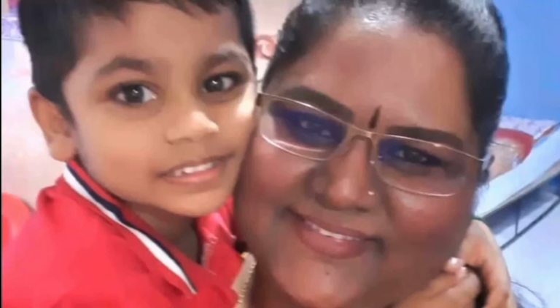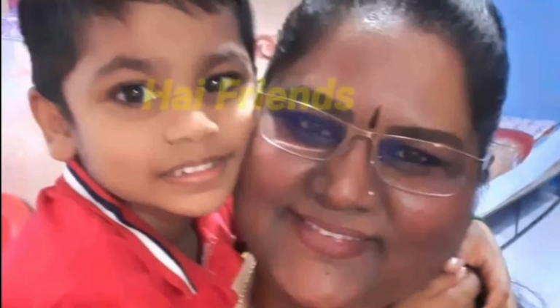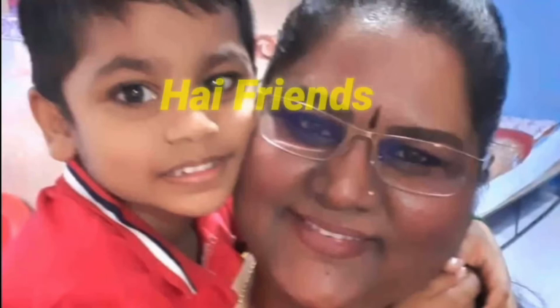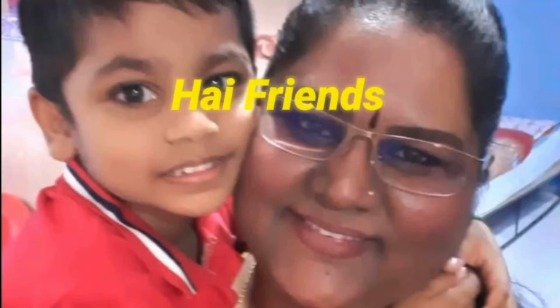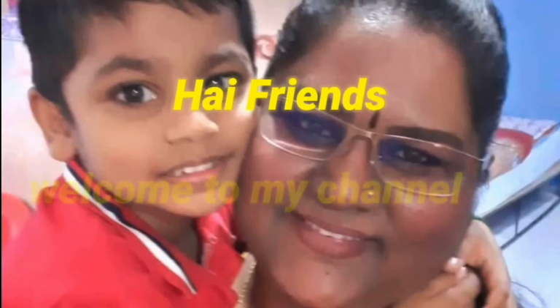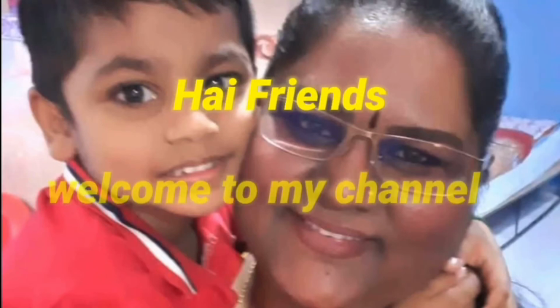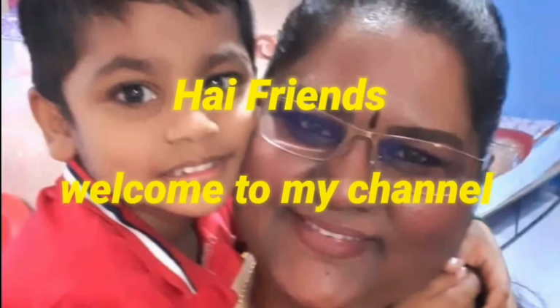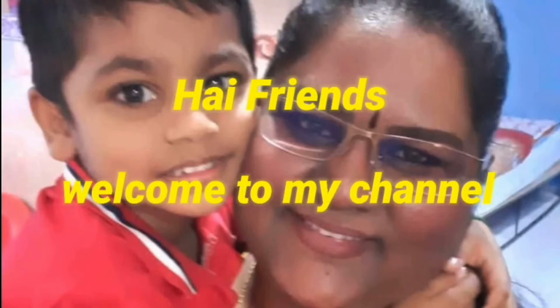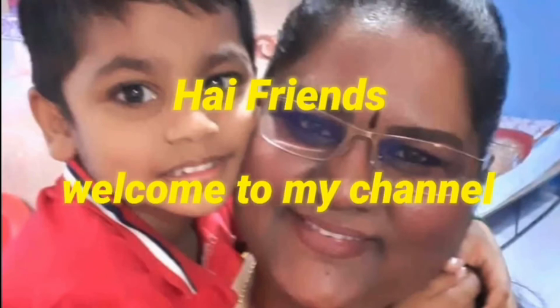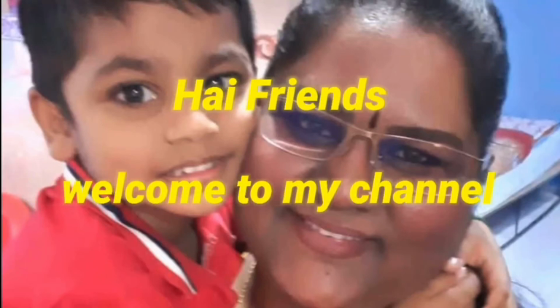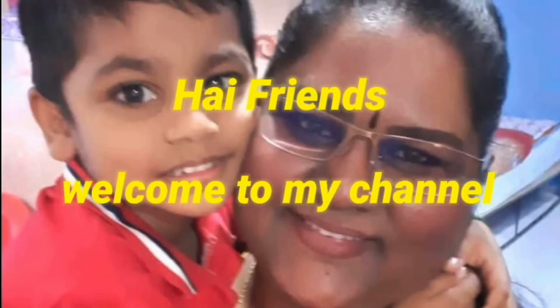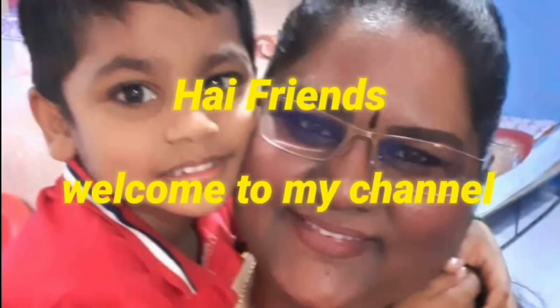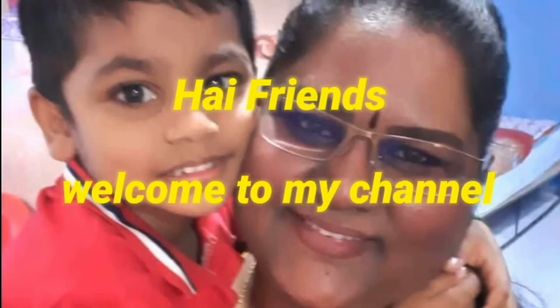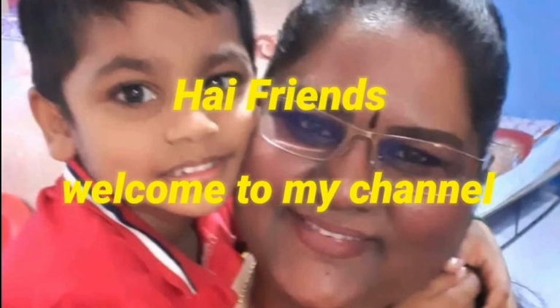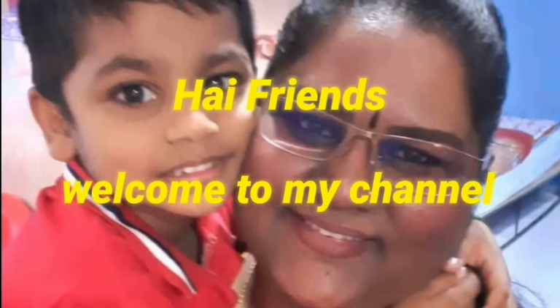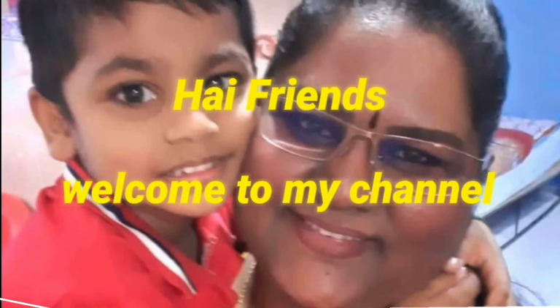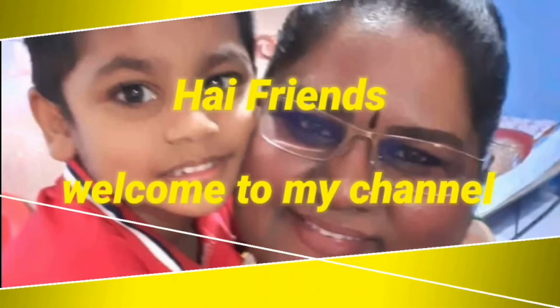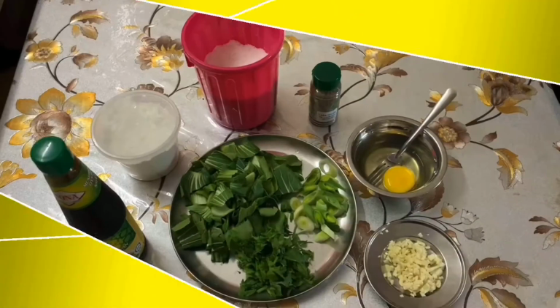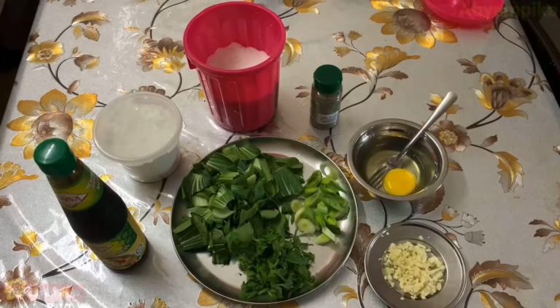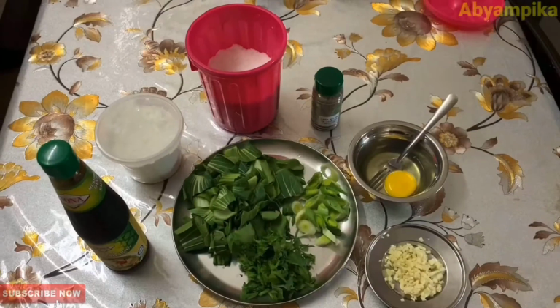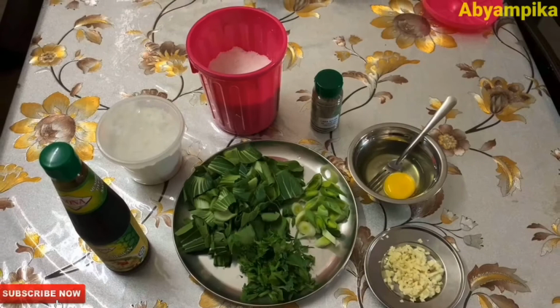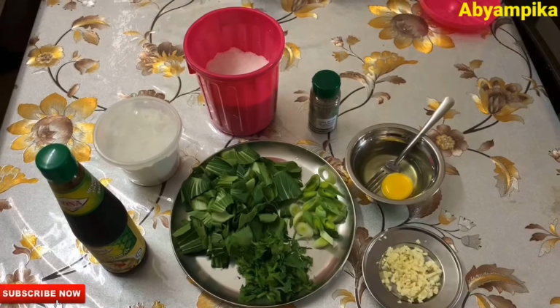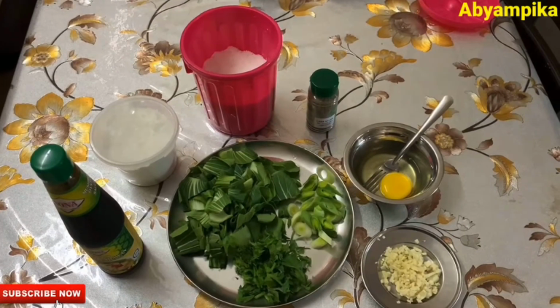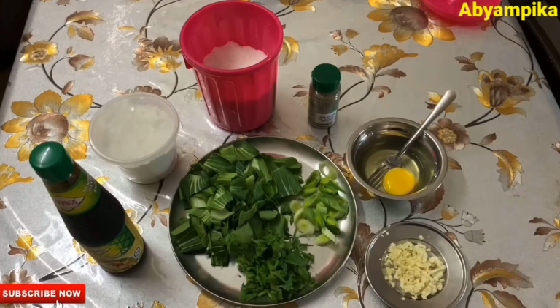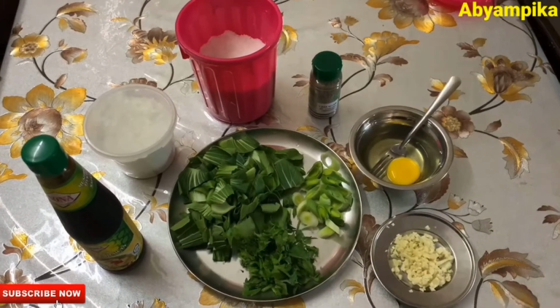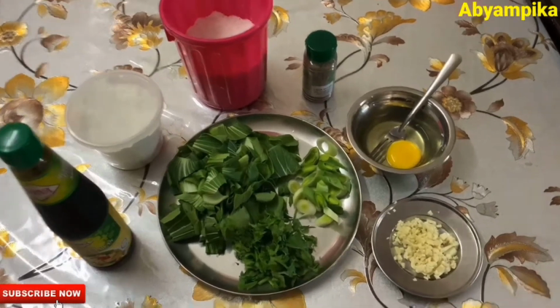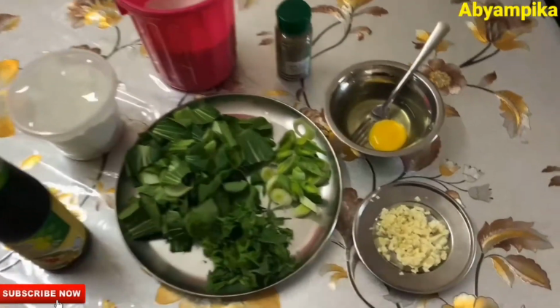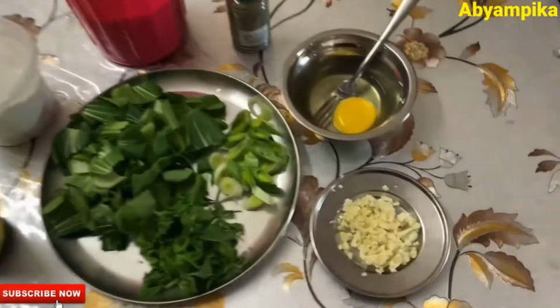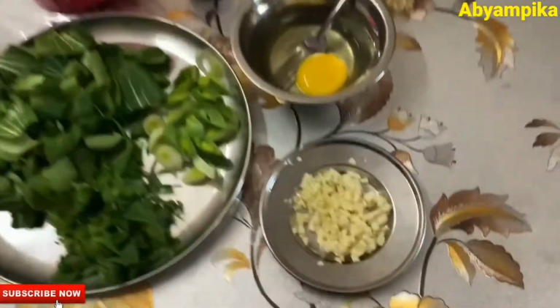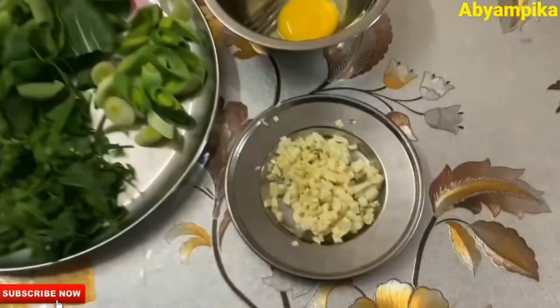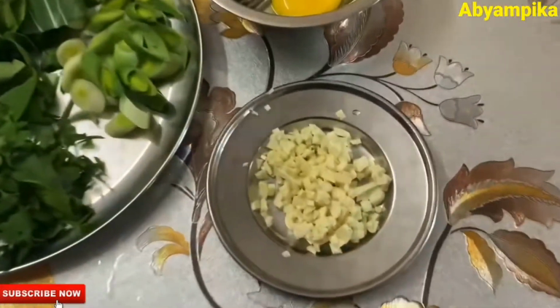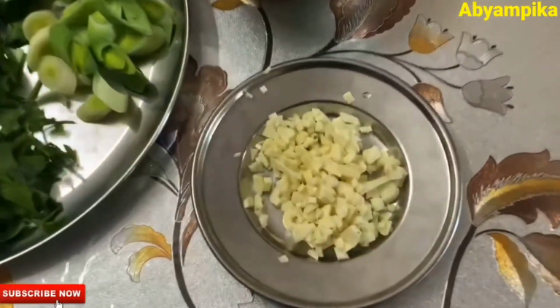Hi Friends, welcome and welcome. So, we are going to make egg and vegetable soup.